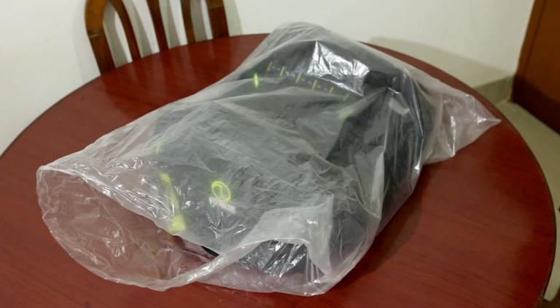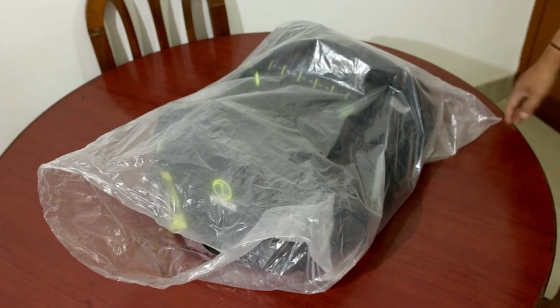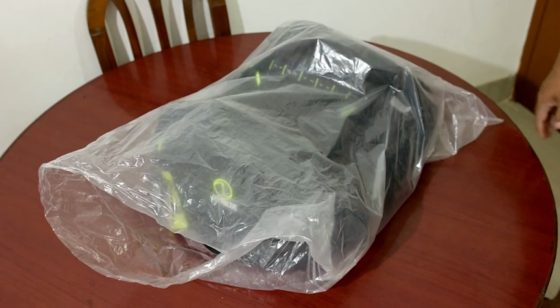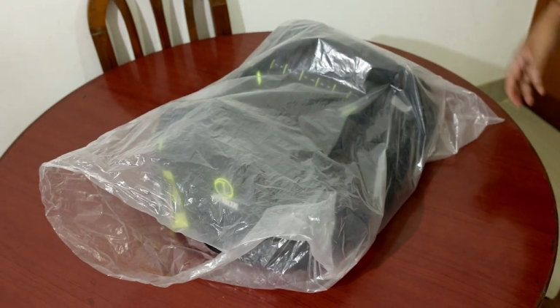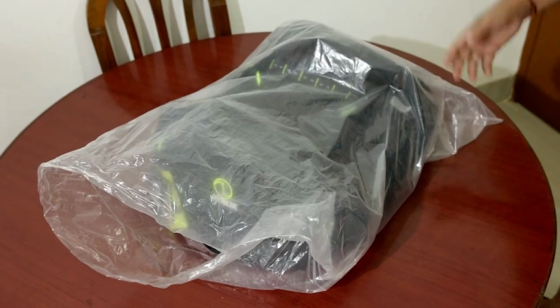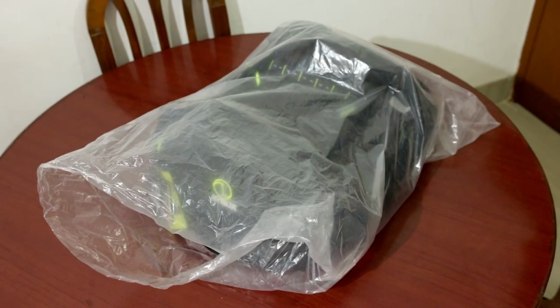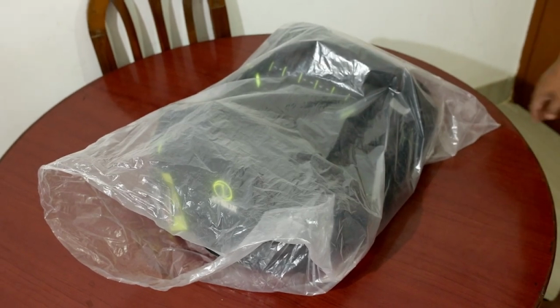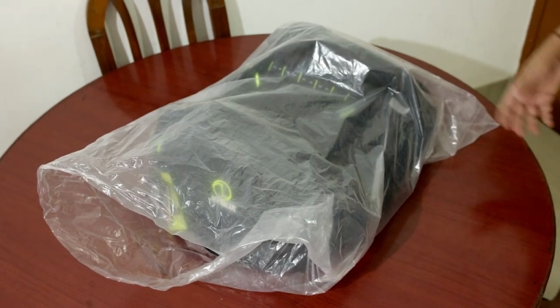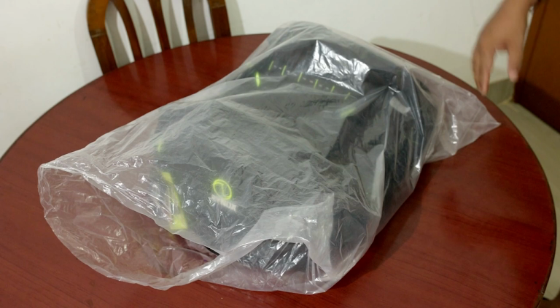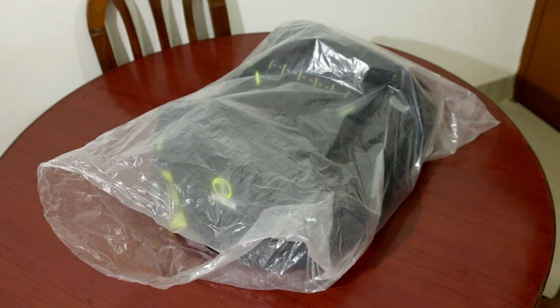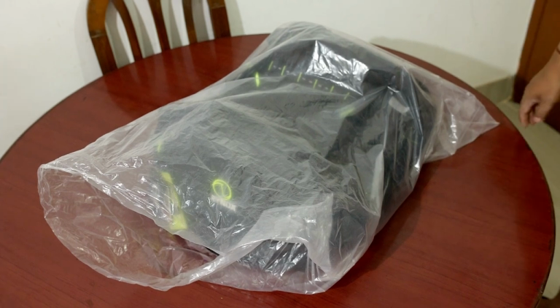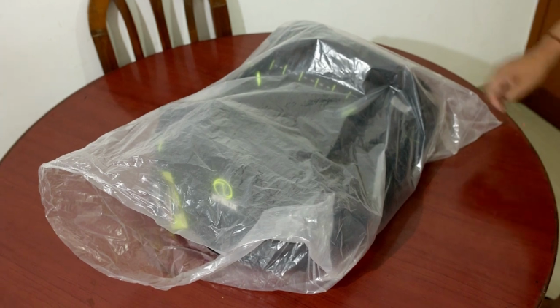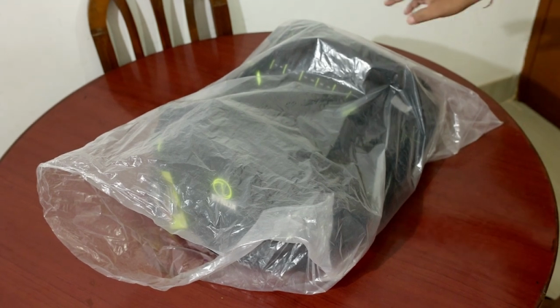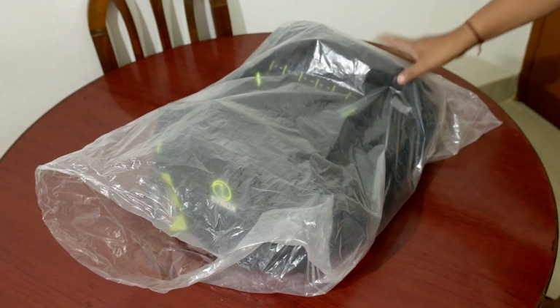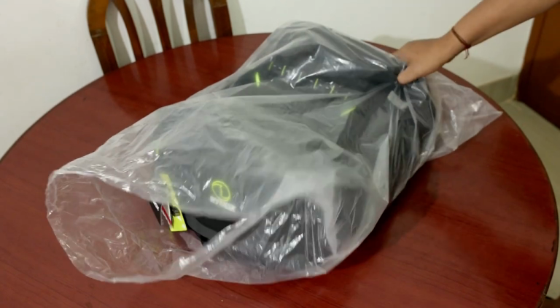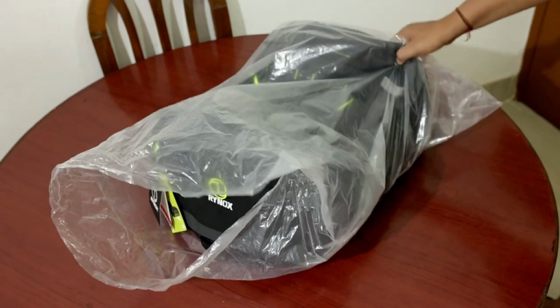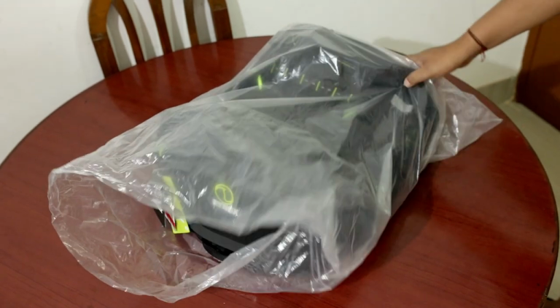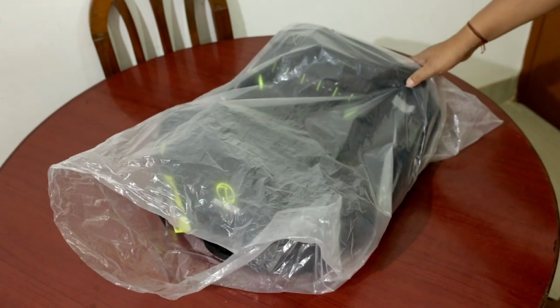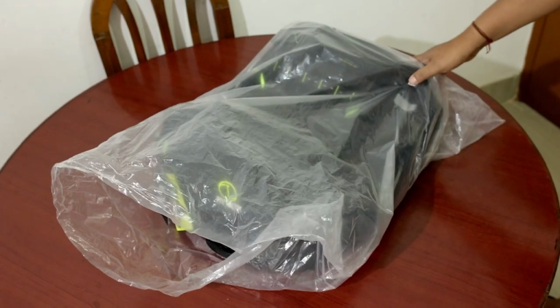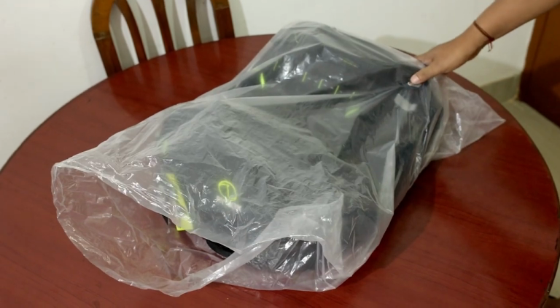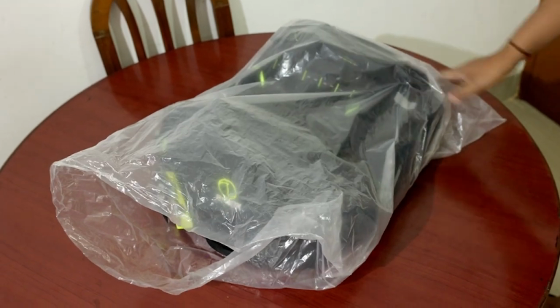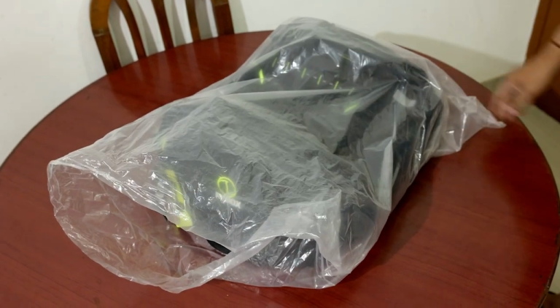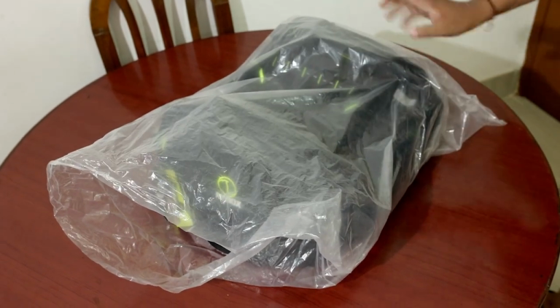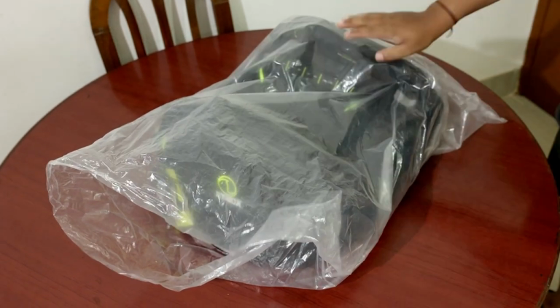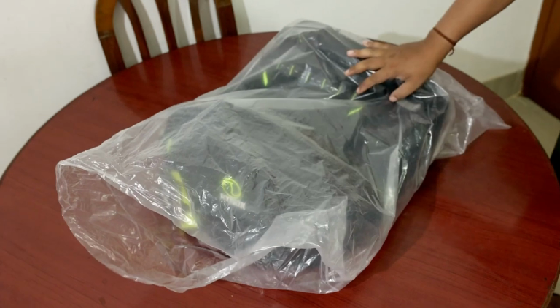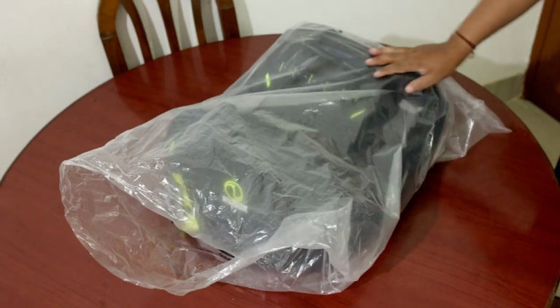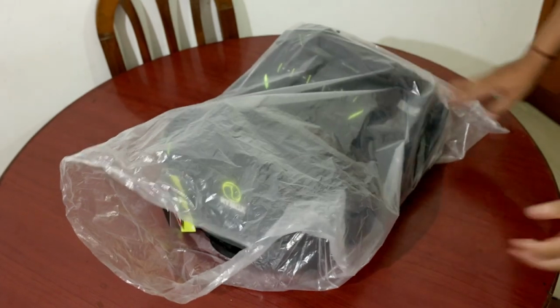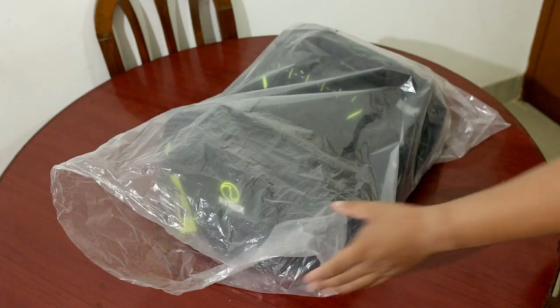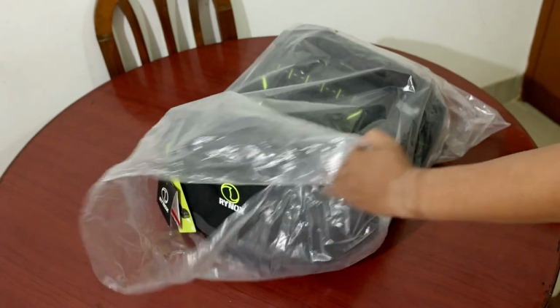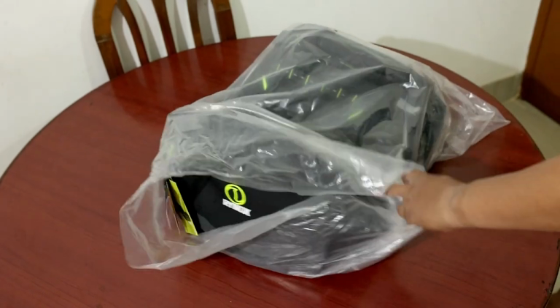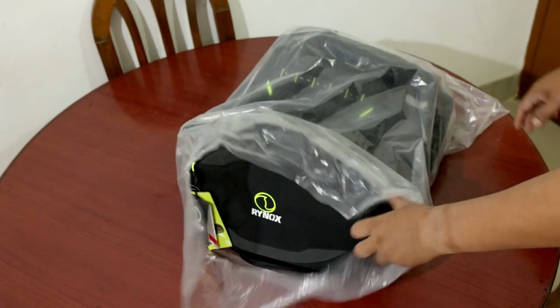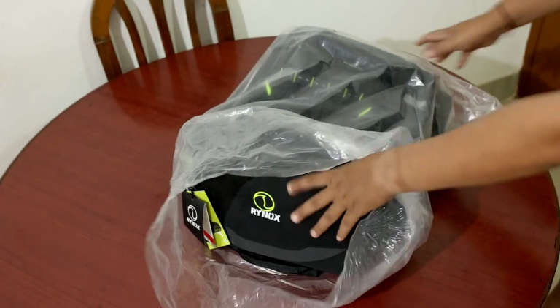I bought some equipment for a ride. This is my new bag. Now I'm unboxing it and showing you what is inside.